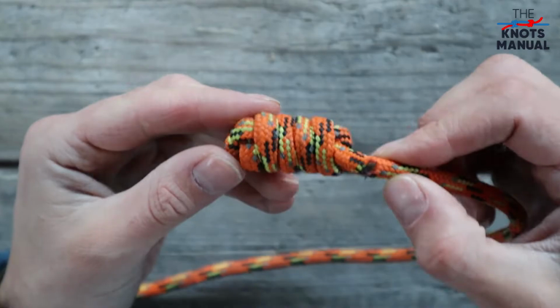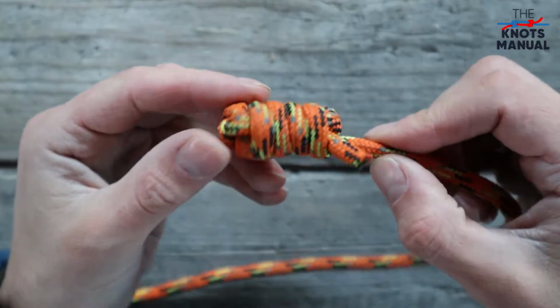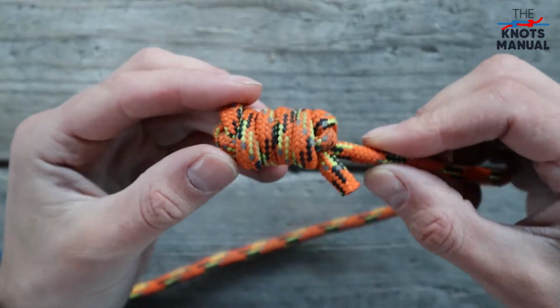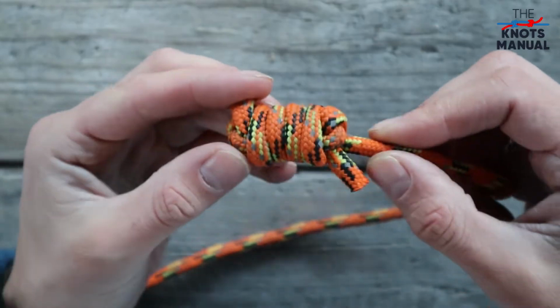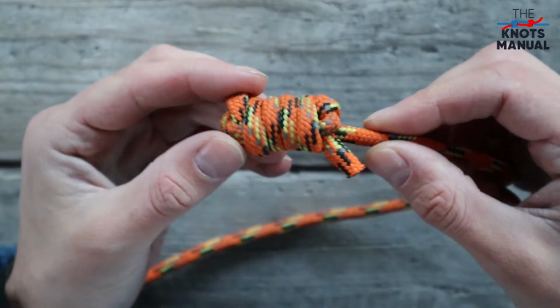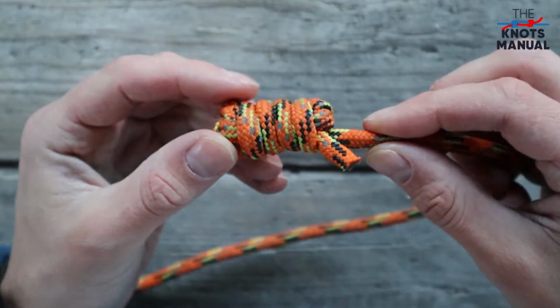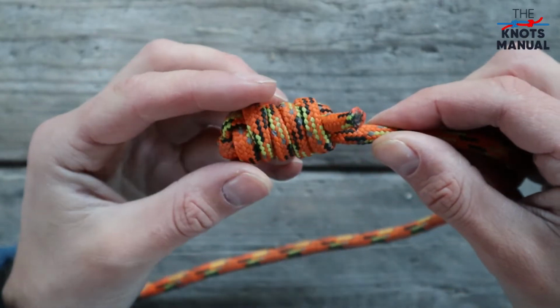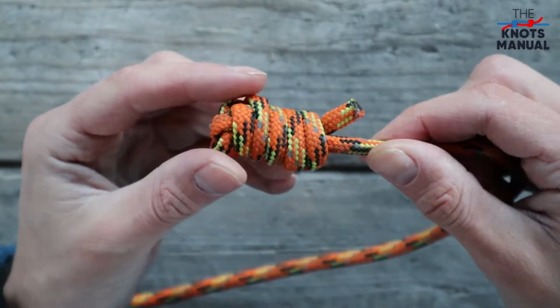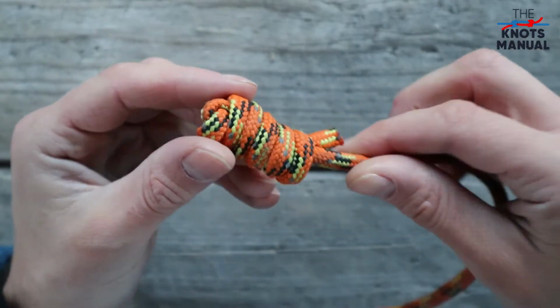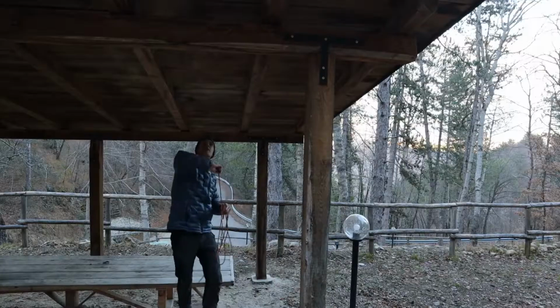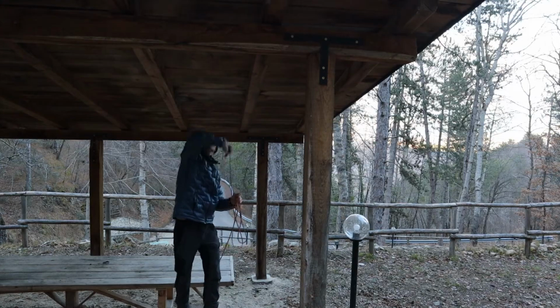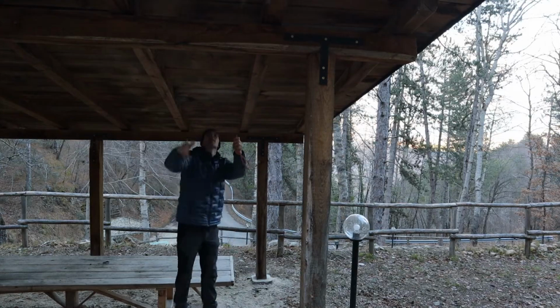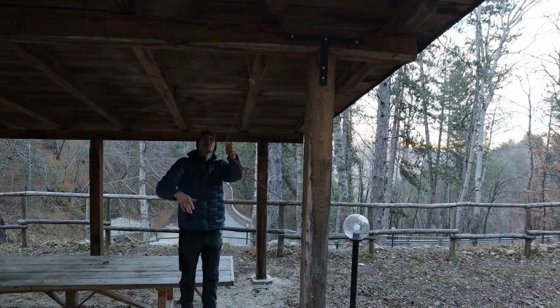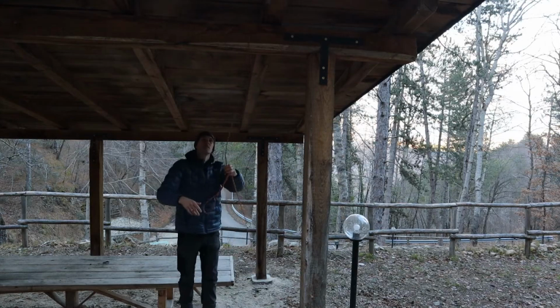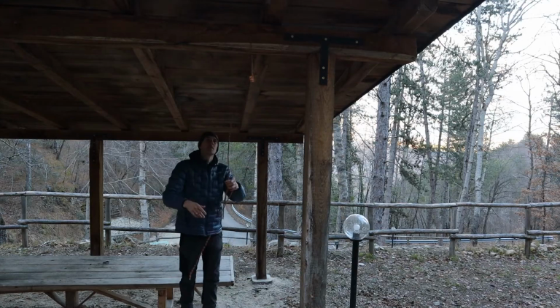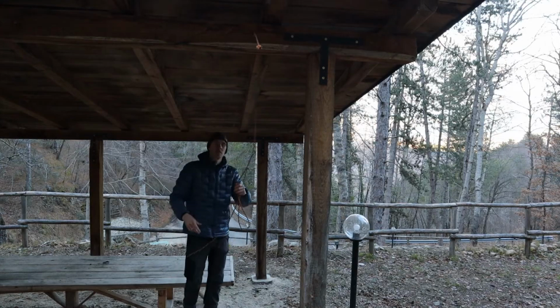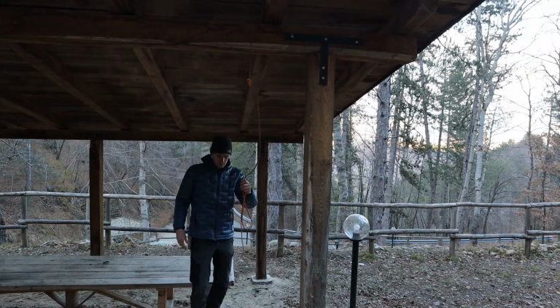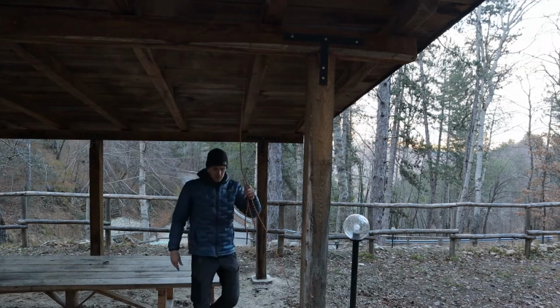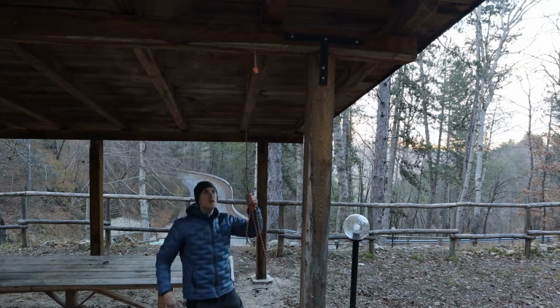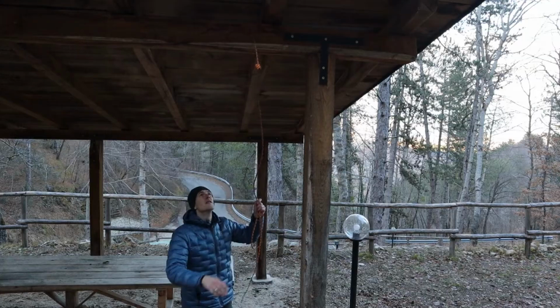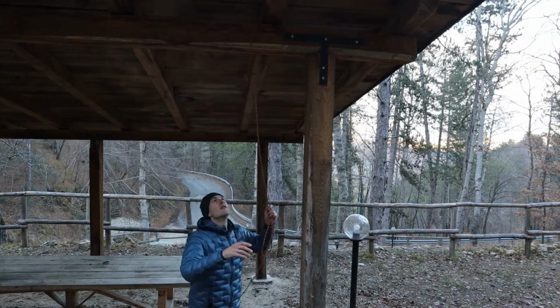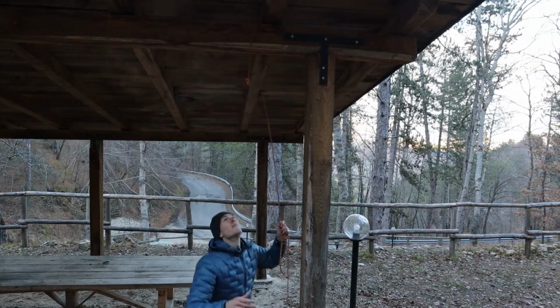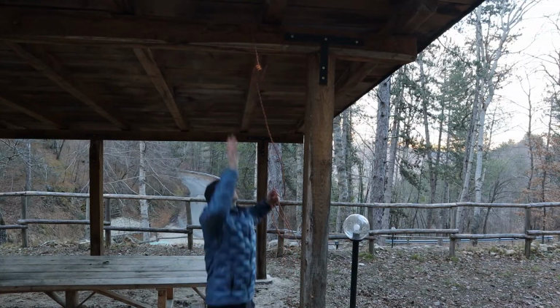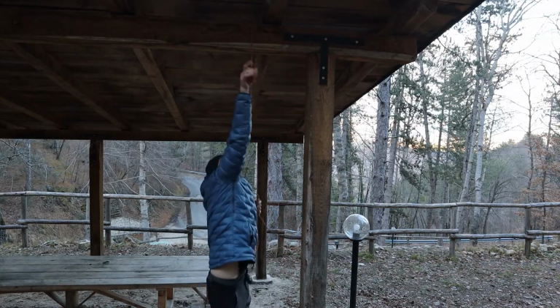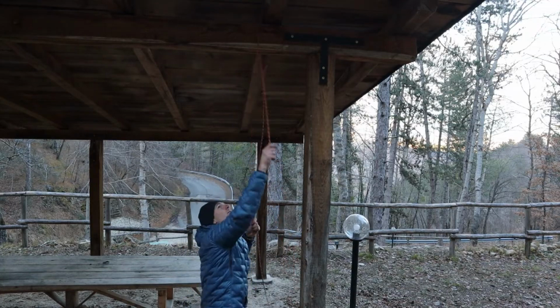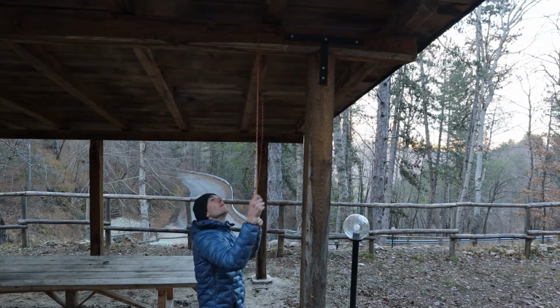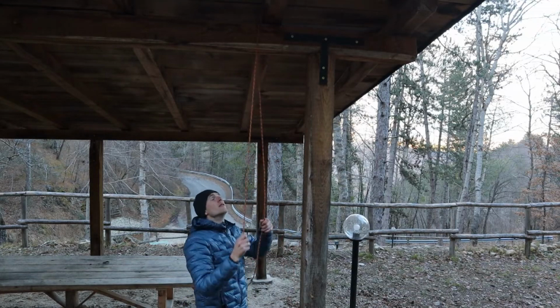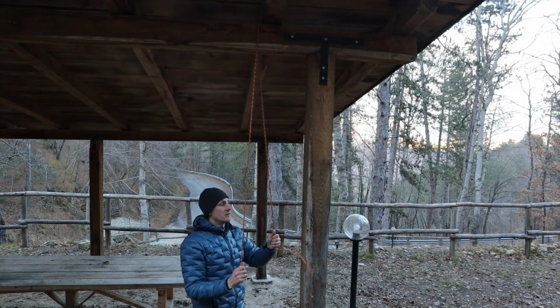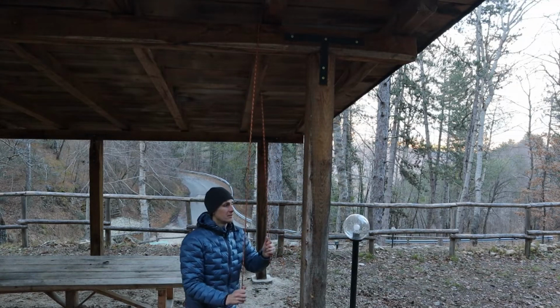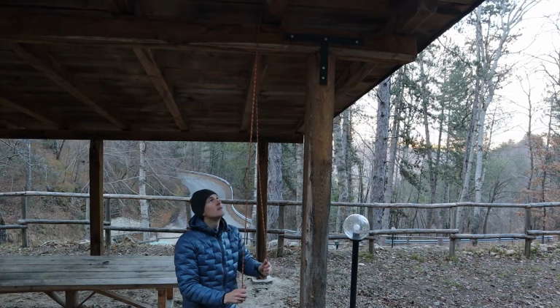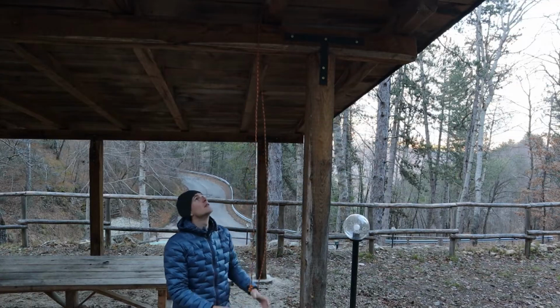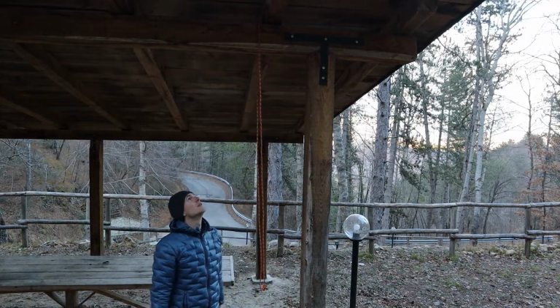This knot is very useful to know if you need to throw one end of the rope around a tree branch or something similar, because it adds a lot of weight to the end of the rope.